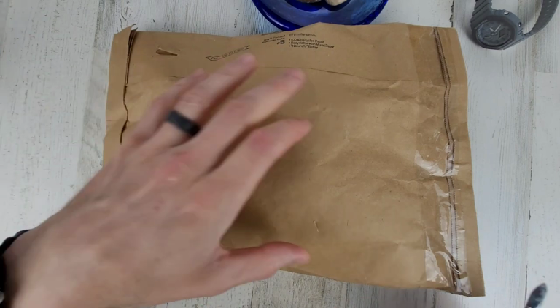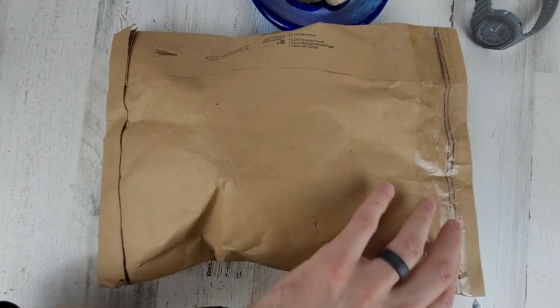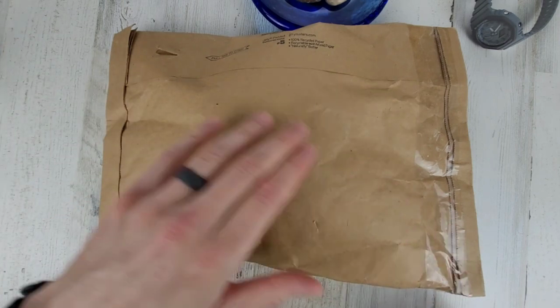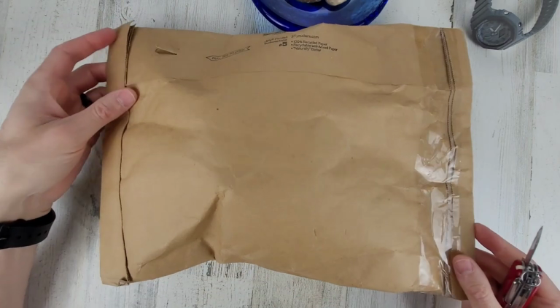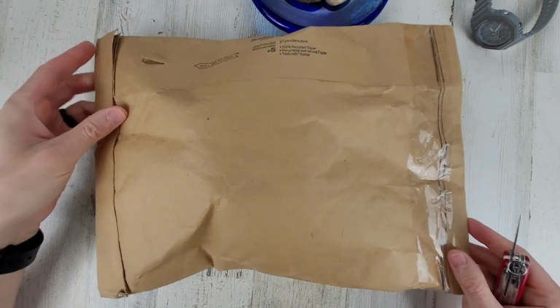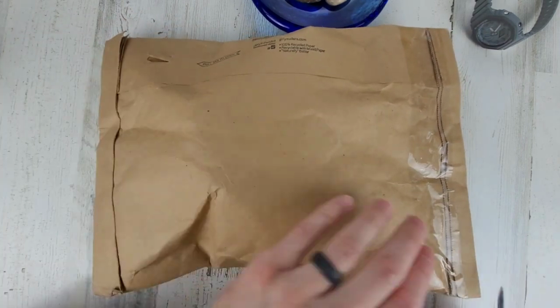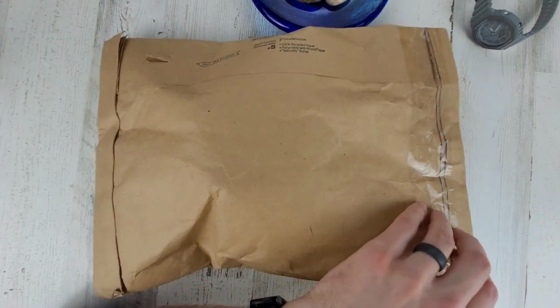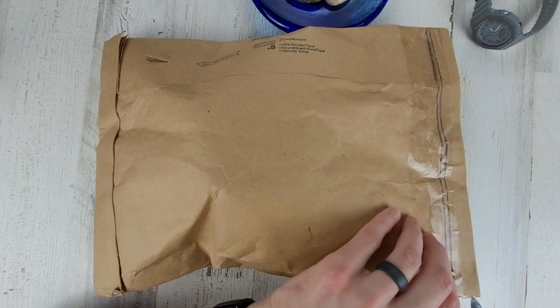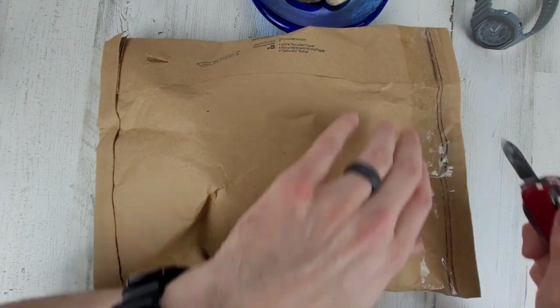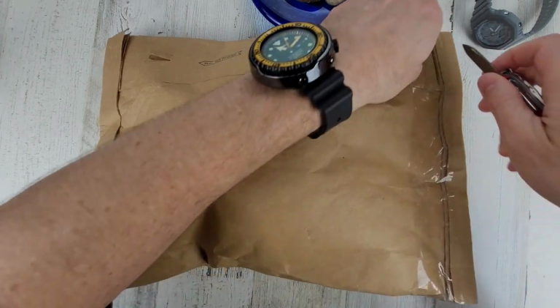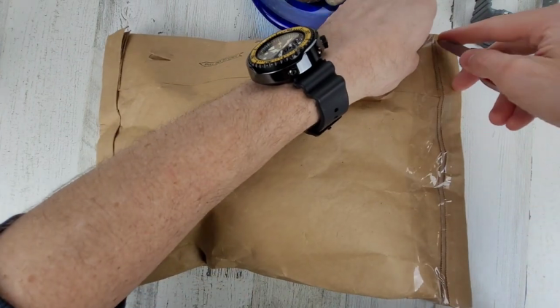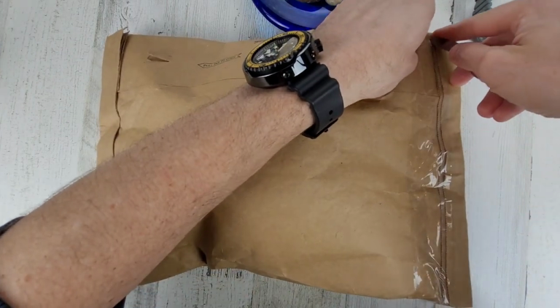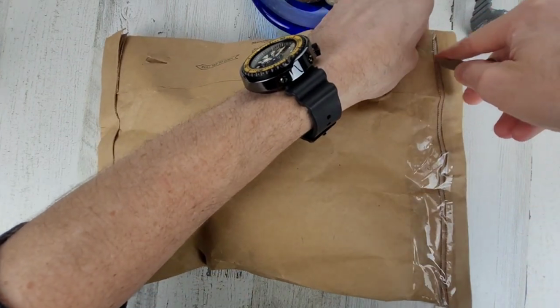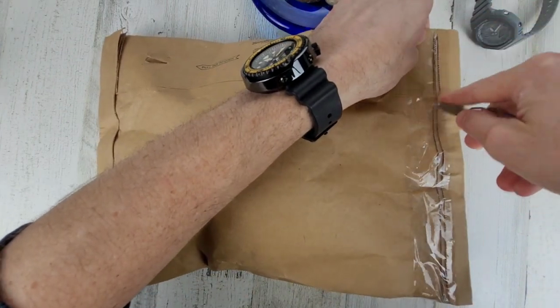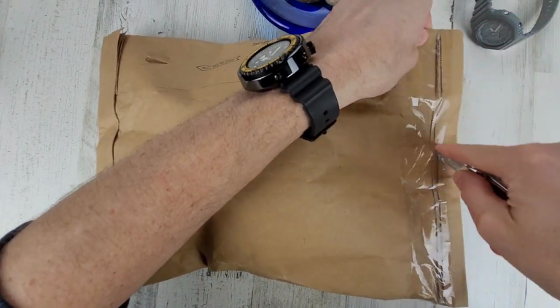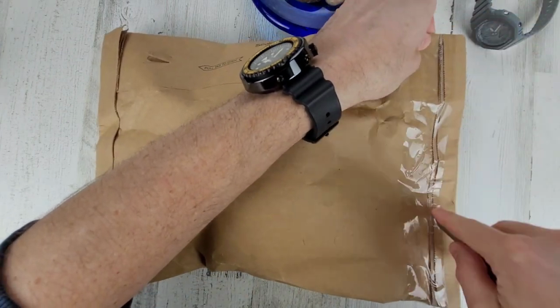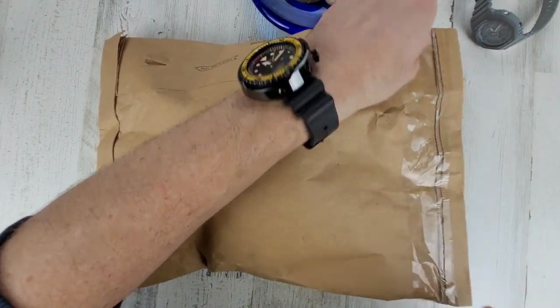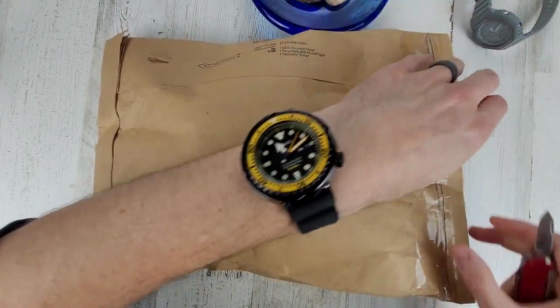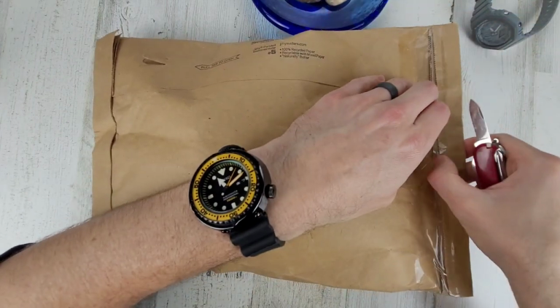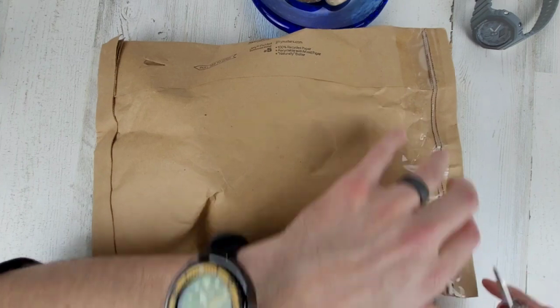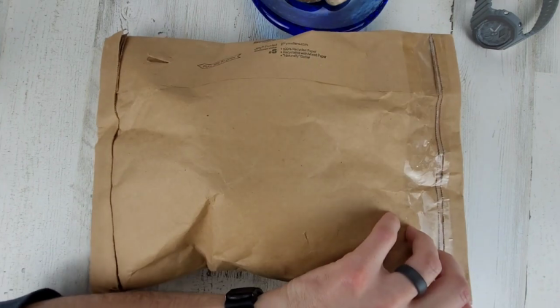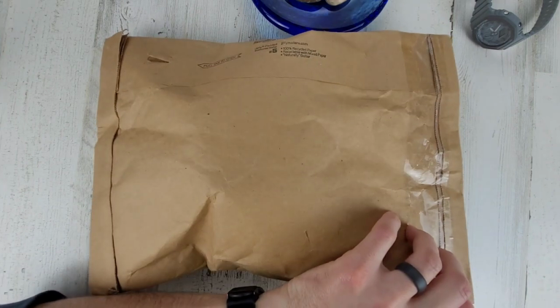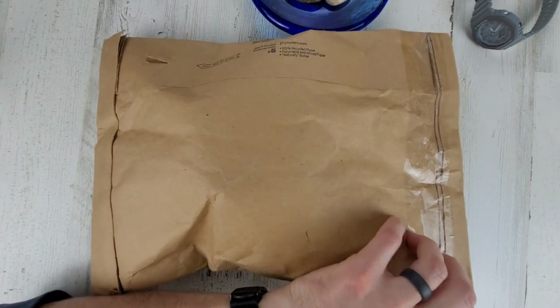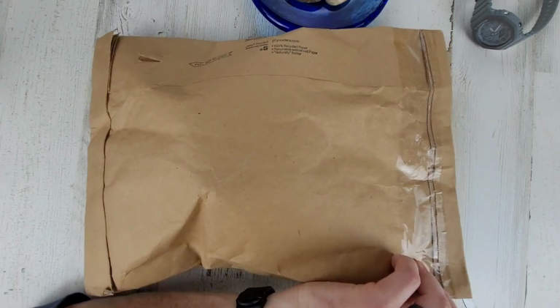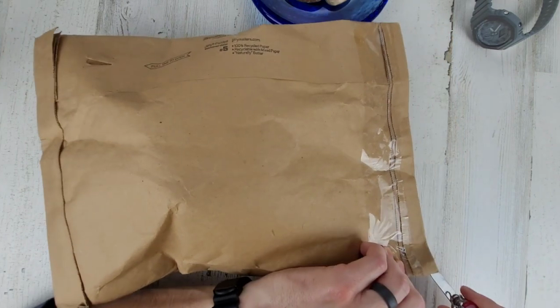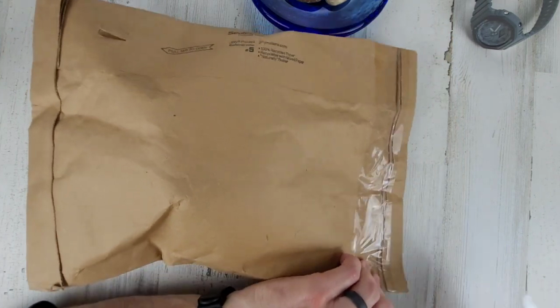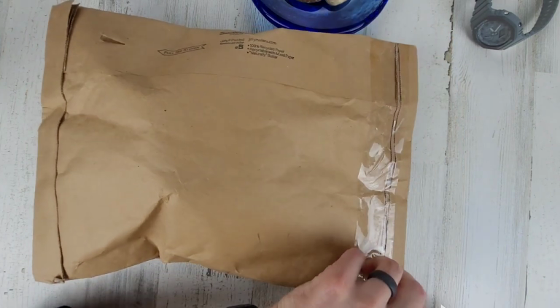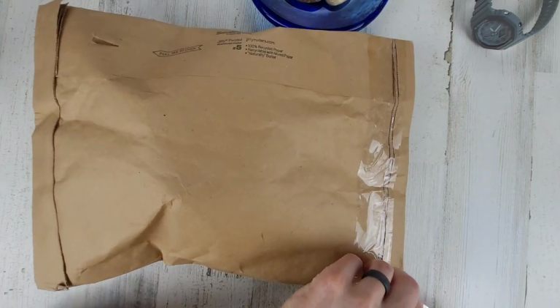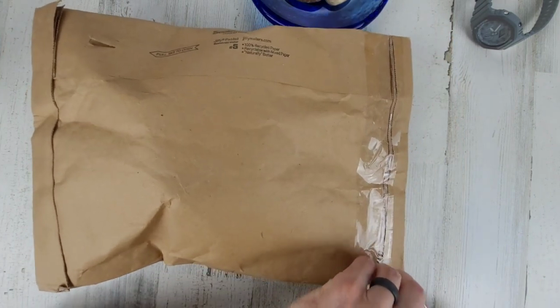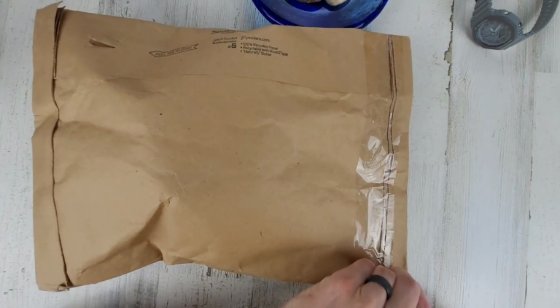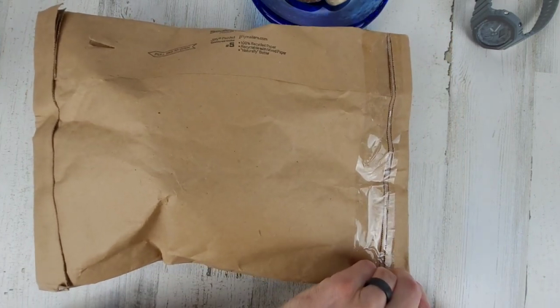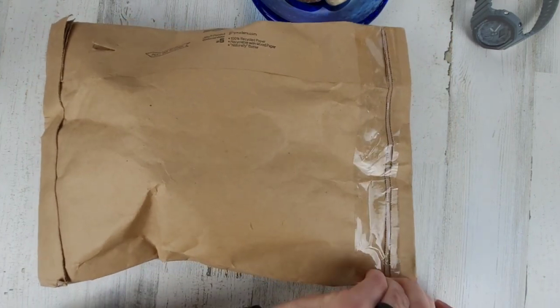There's a little pull tab on here, but that's not as much fun as cutting the package open. Actually, this might be taped and sealed, so probably would be better off using the pull tab — especially with the dull knife here.